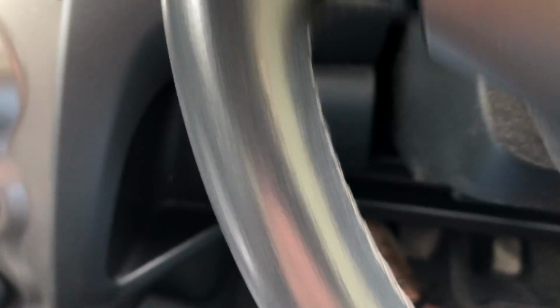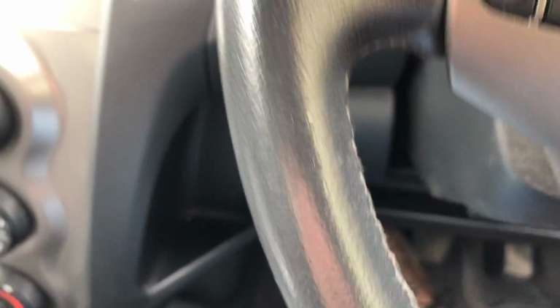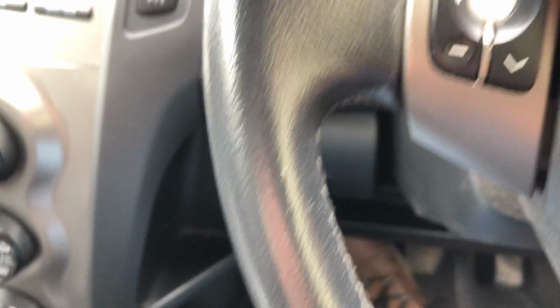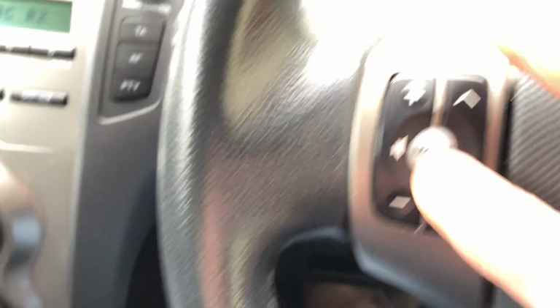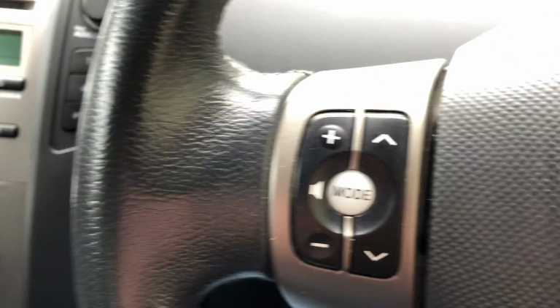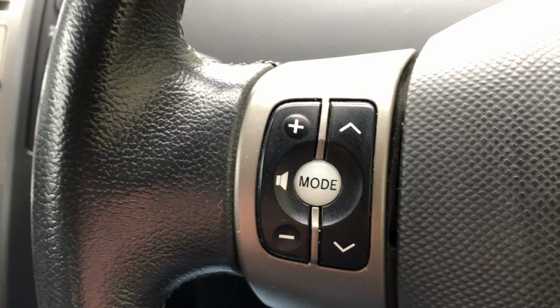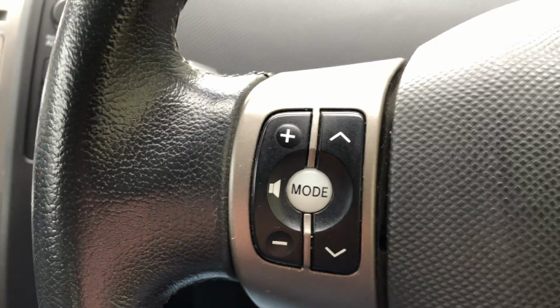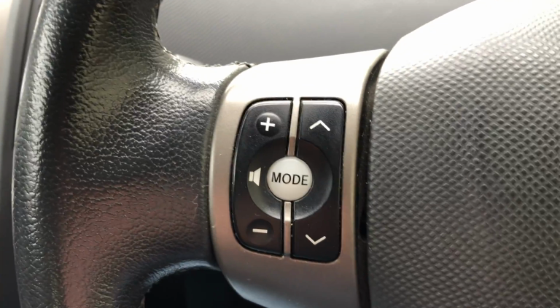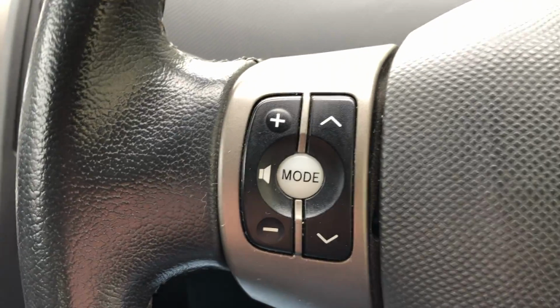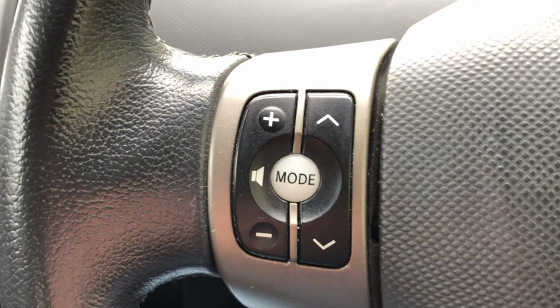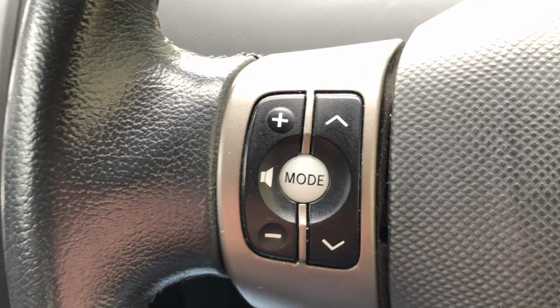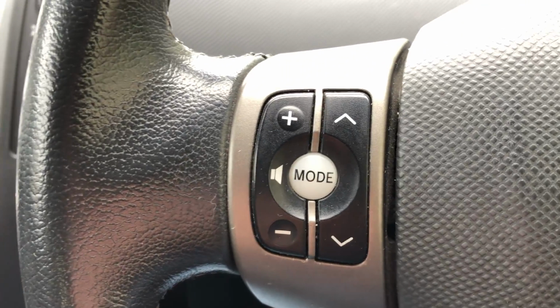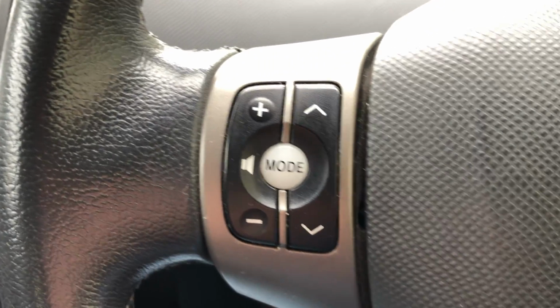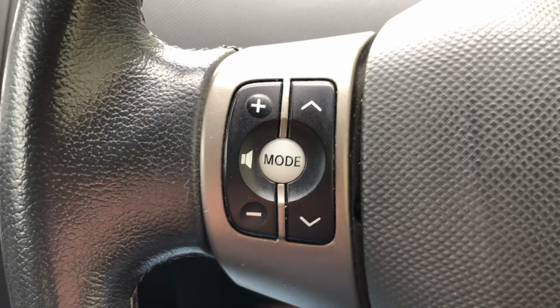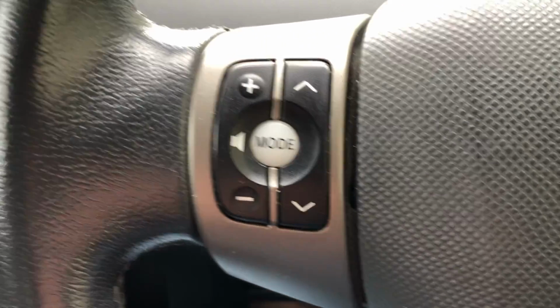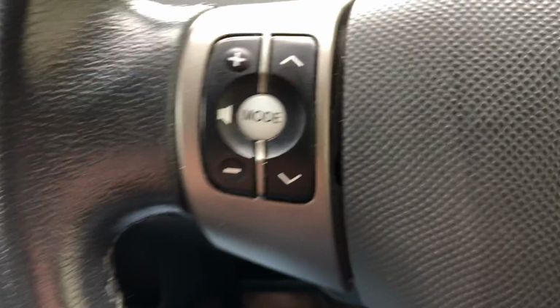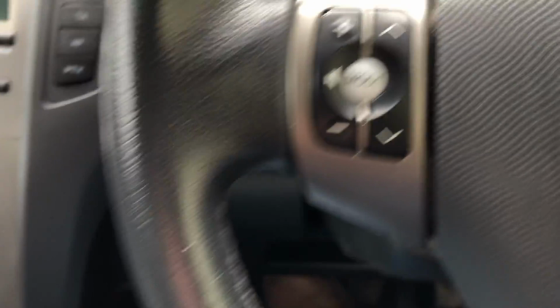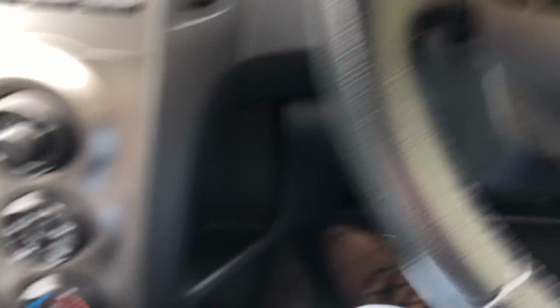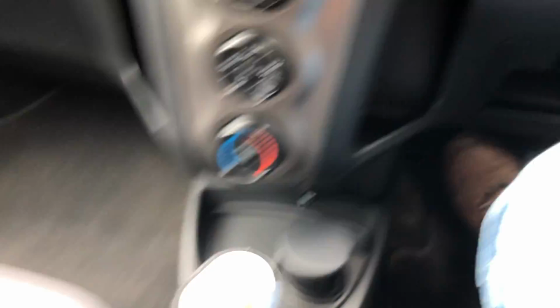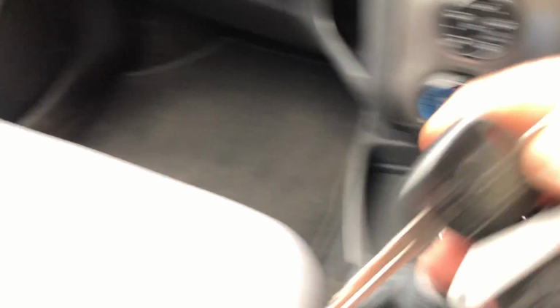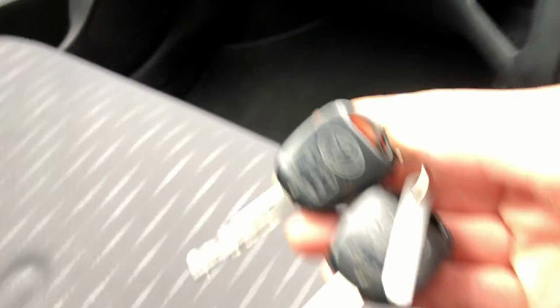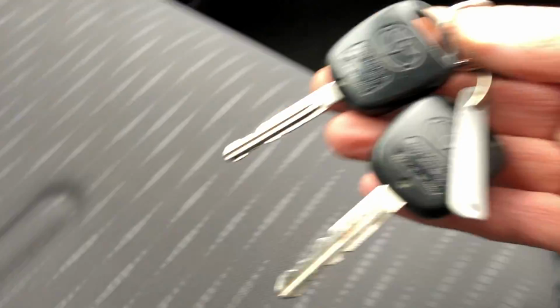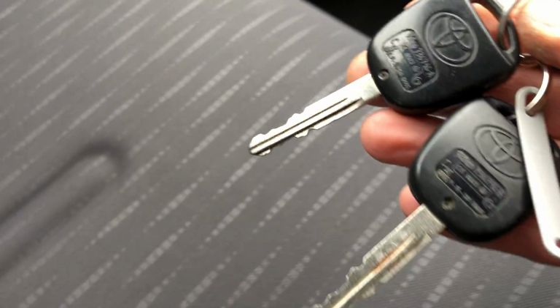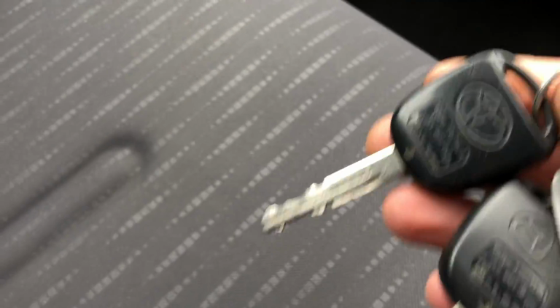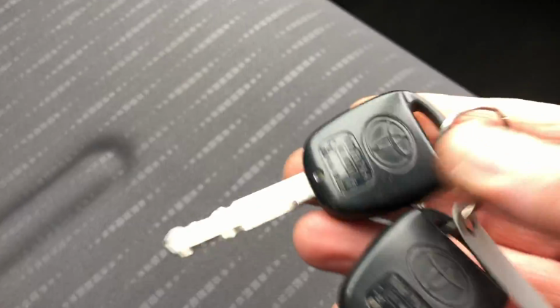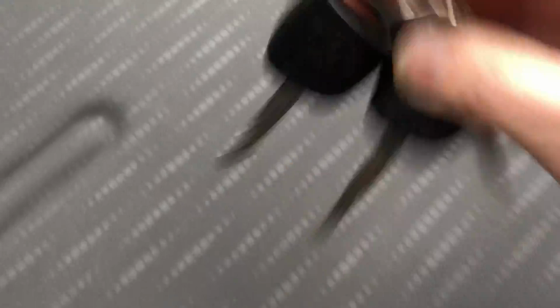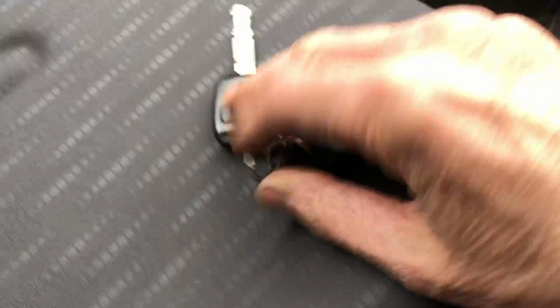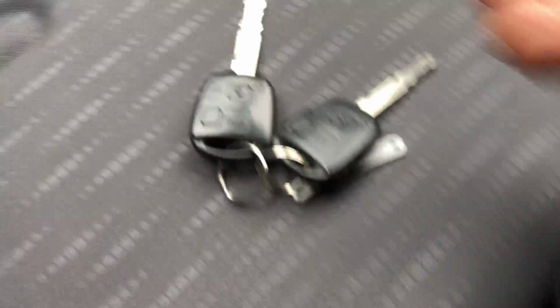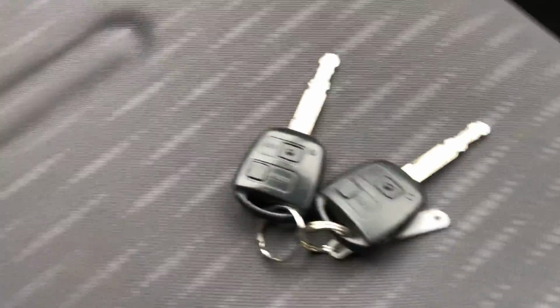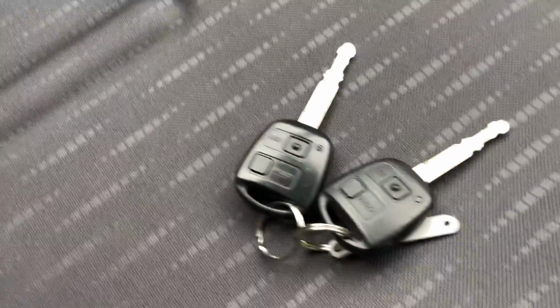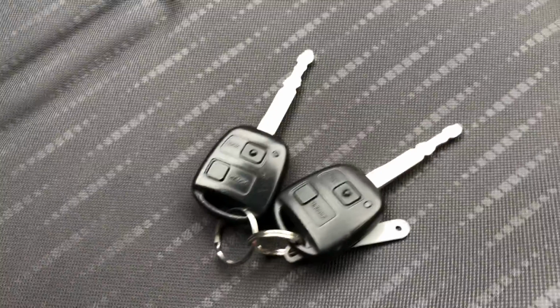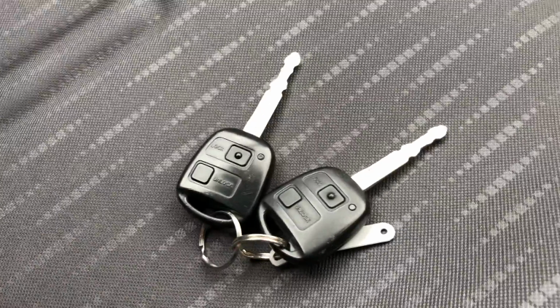Steering wheel mounted controls for the radio, and it comes with two remote keys.